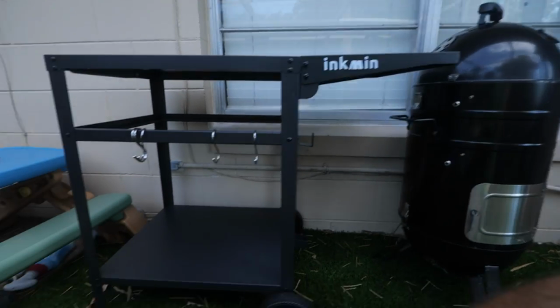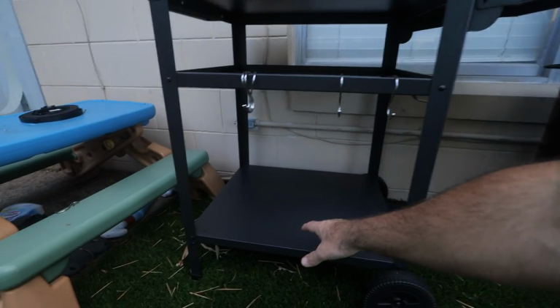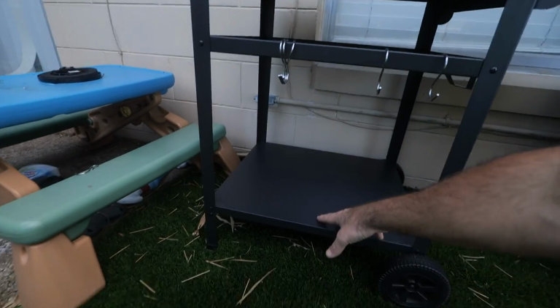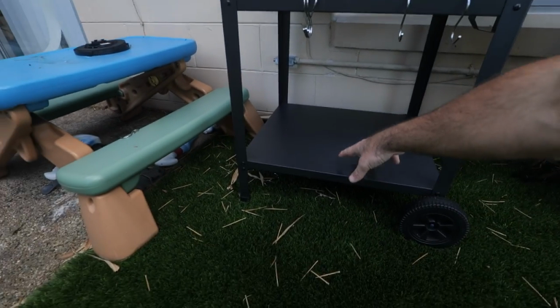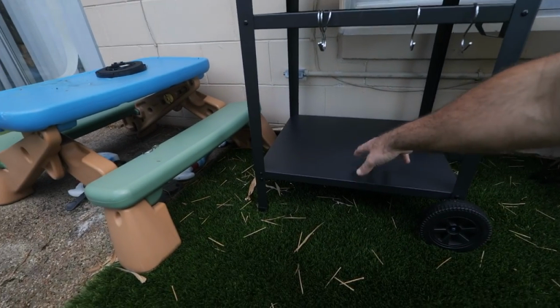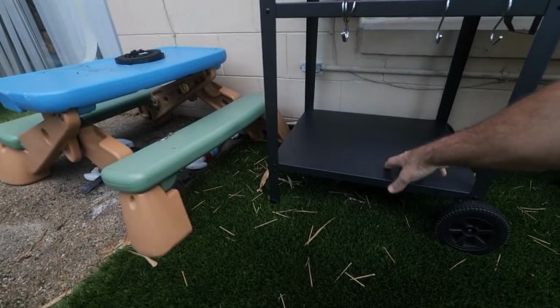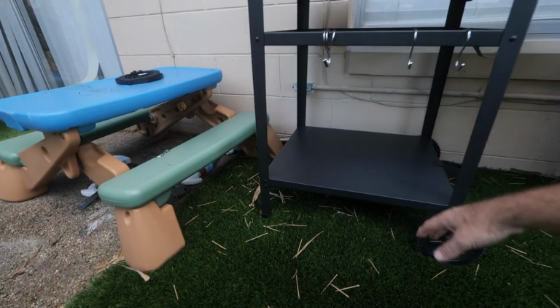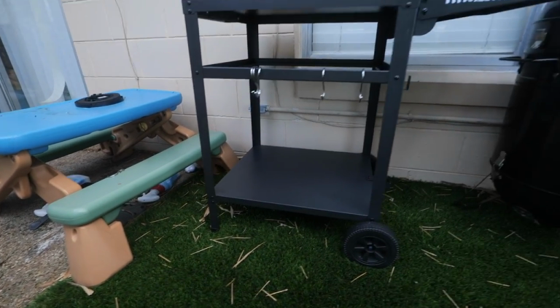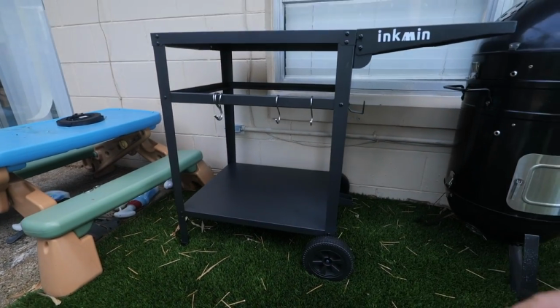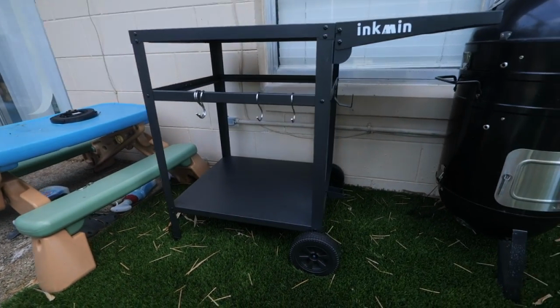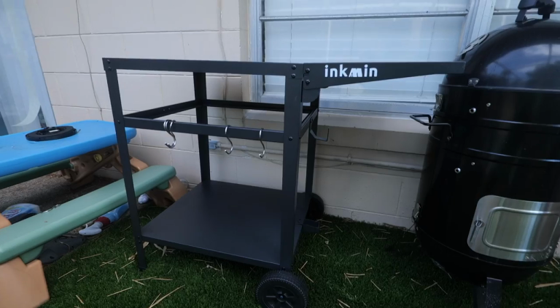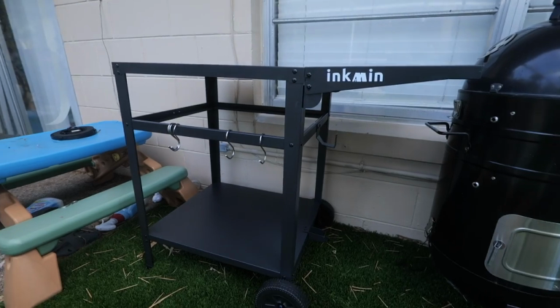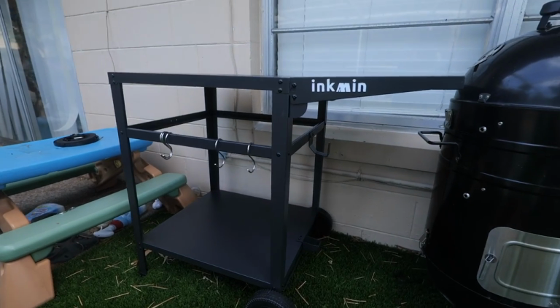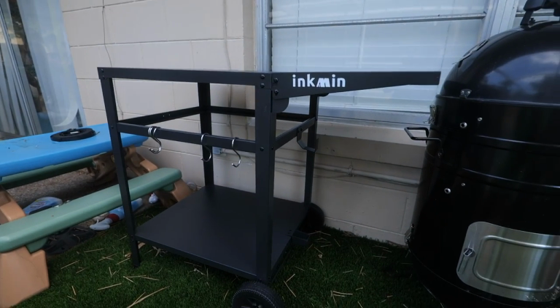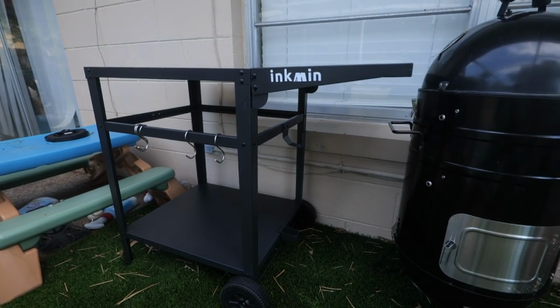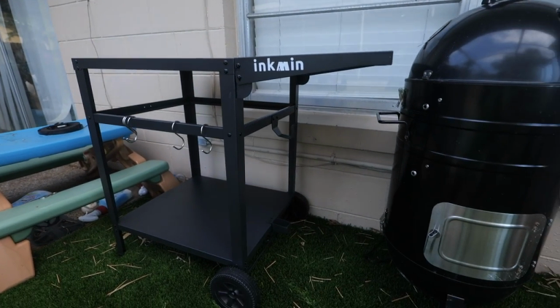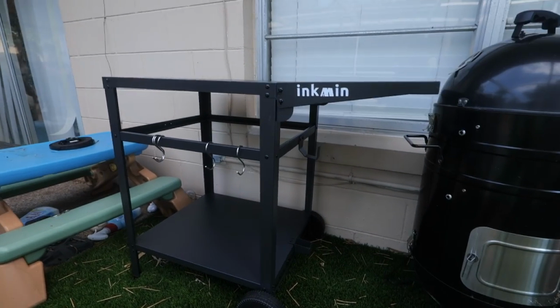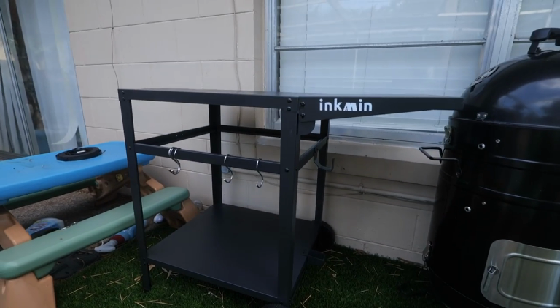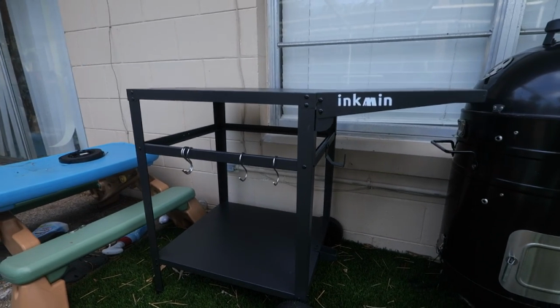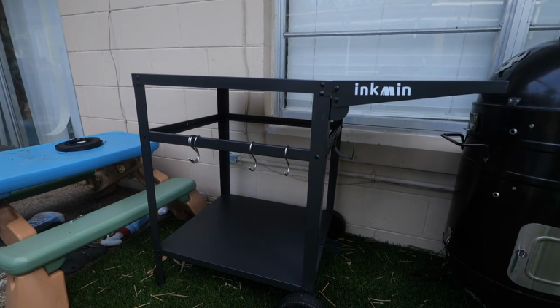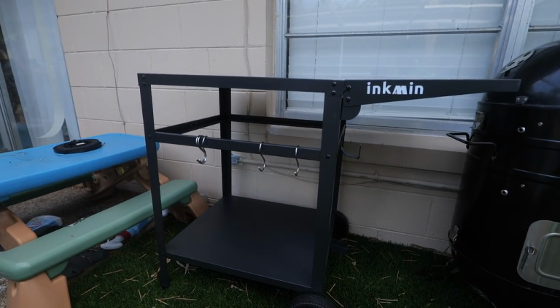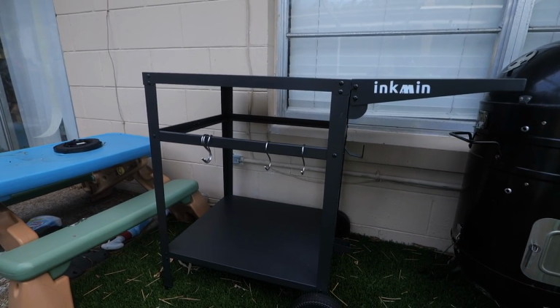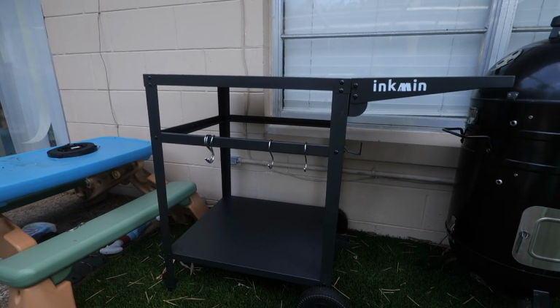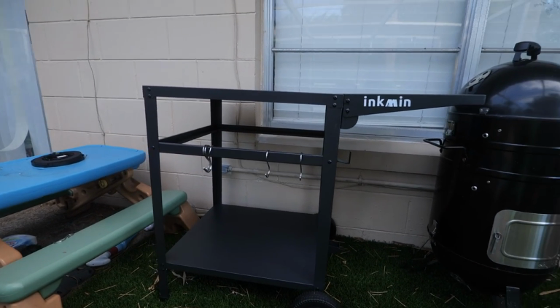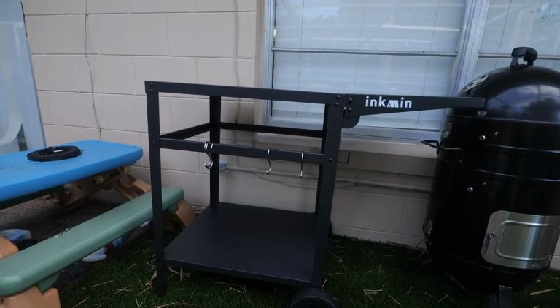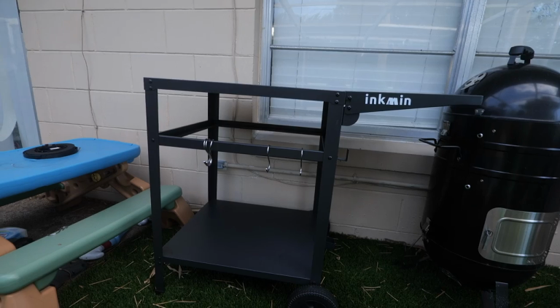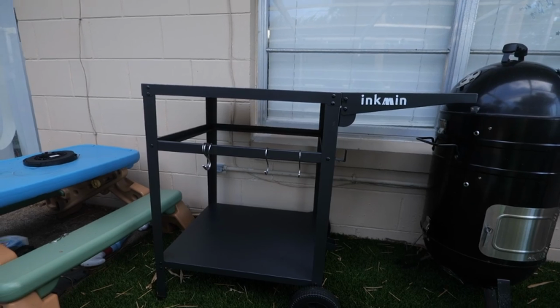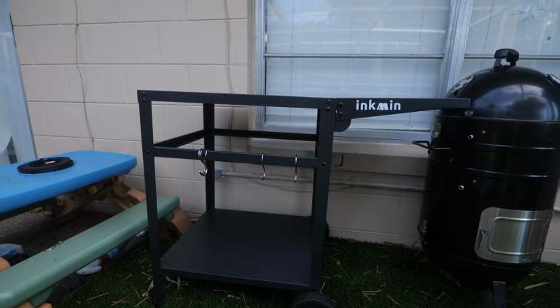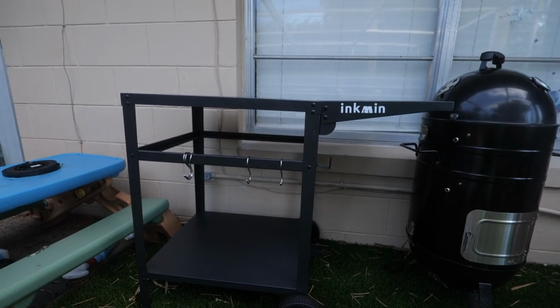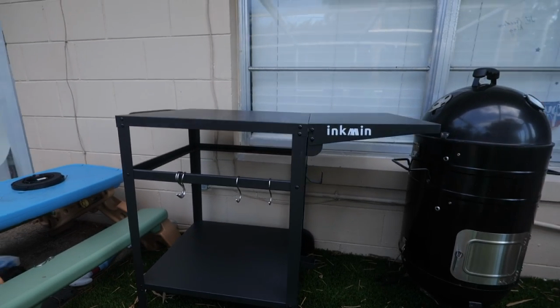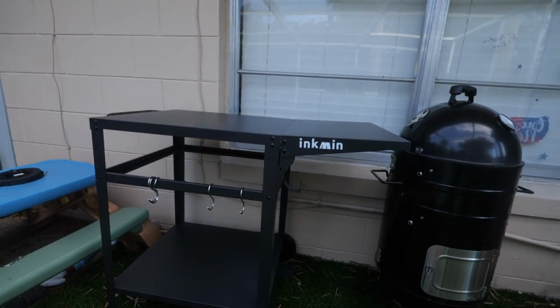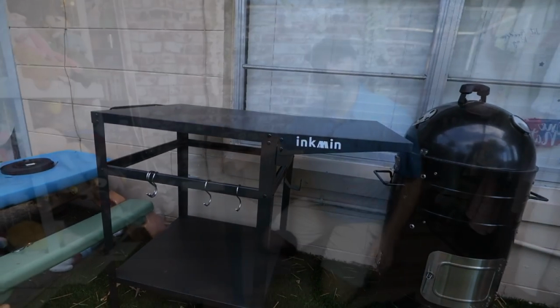You can hold your propane tank next to your grill, and you can store charcoal and other things down here as well. So a very nice grill cart all around. If it's something you may be interested in, I'm going to go ahead and show you step by step how to put this together. So let's get into it.